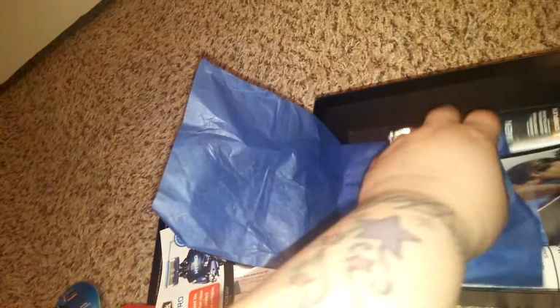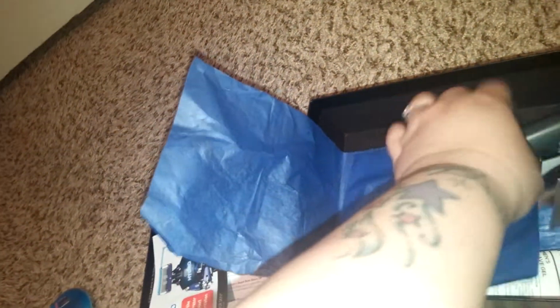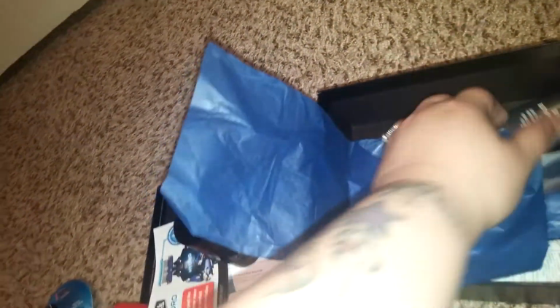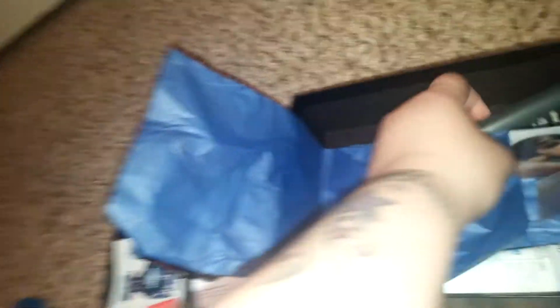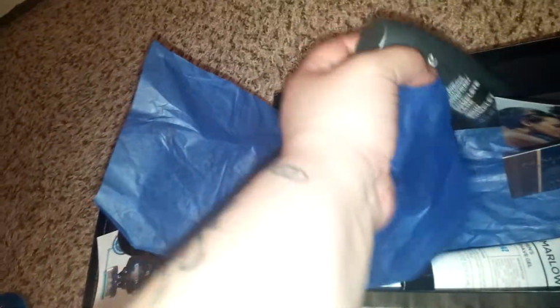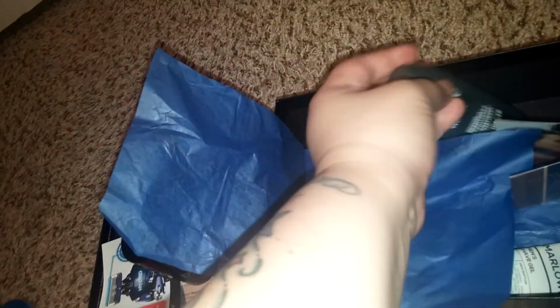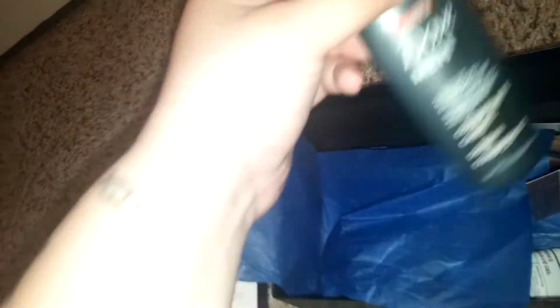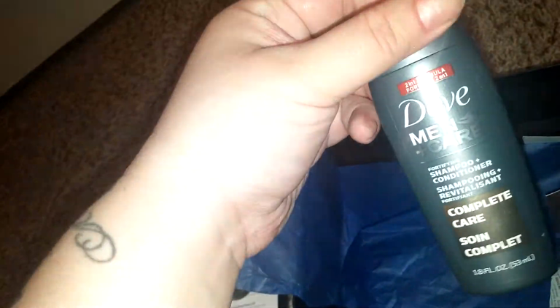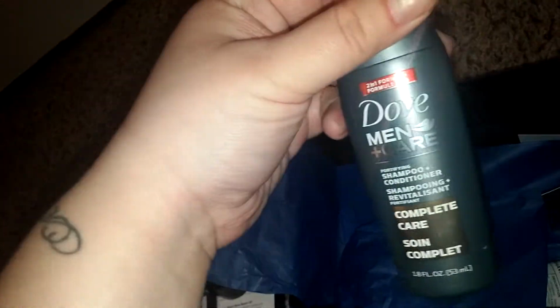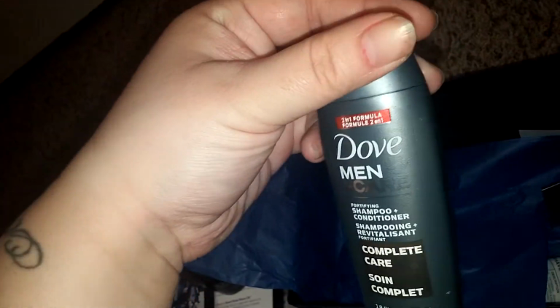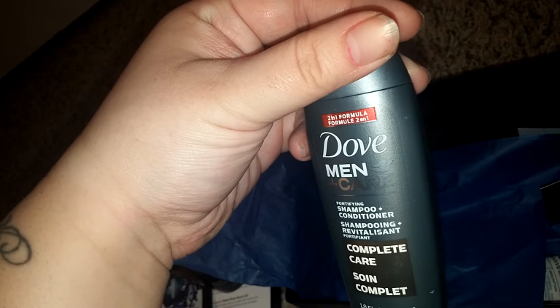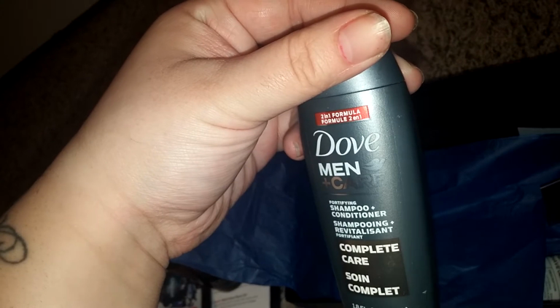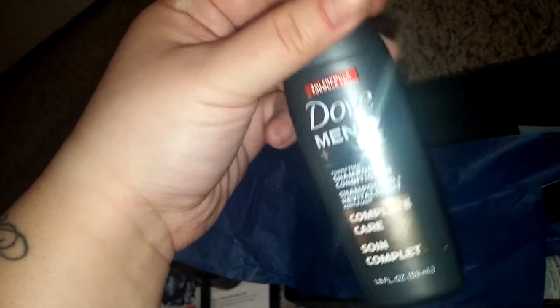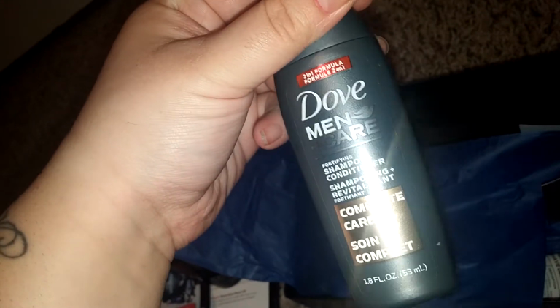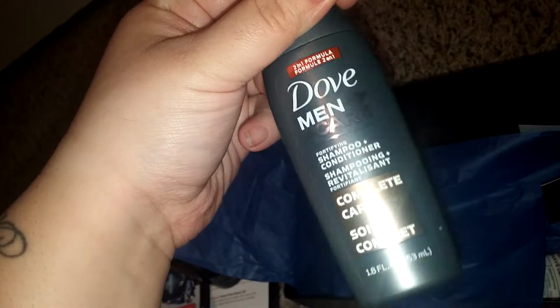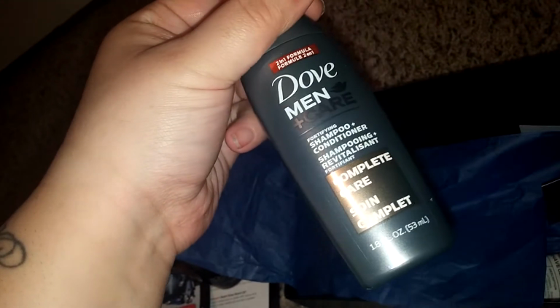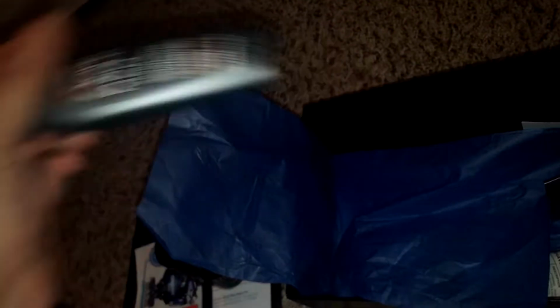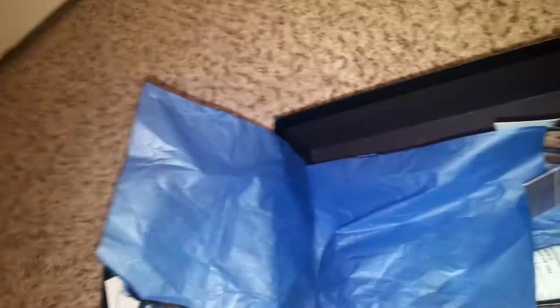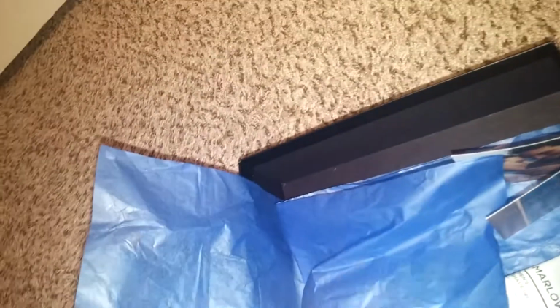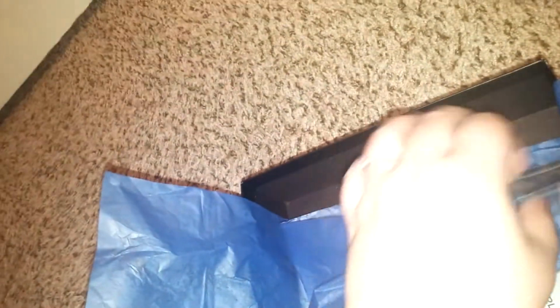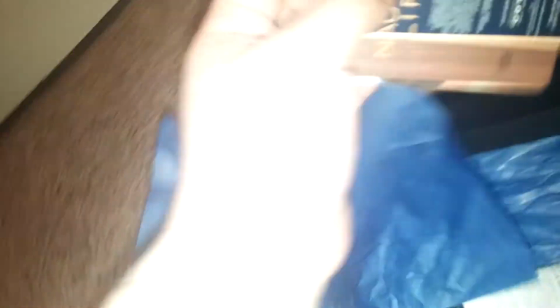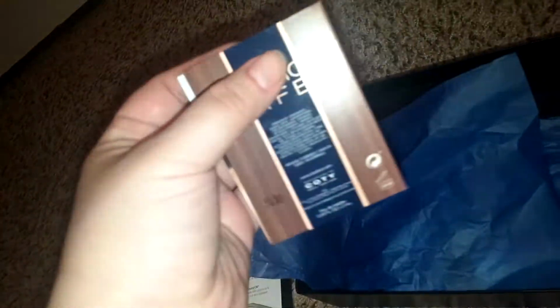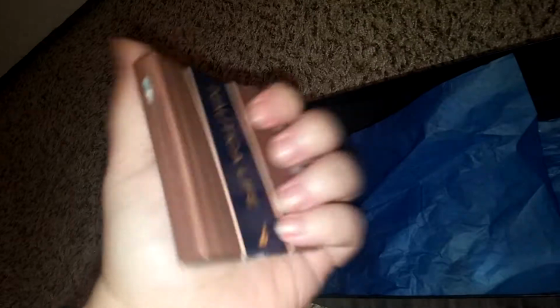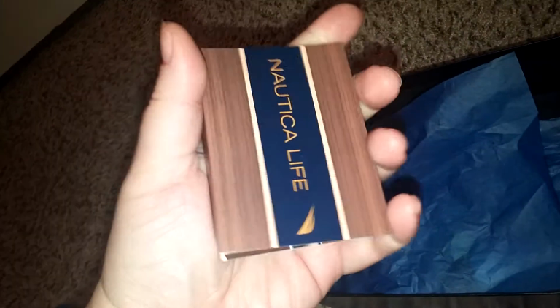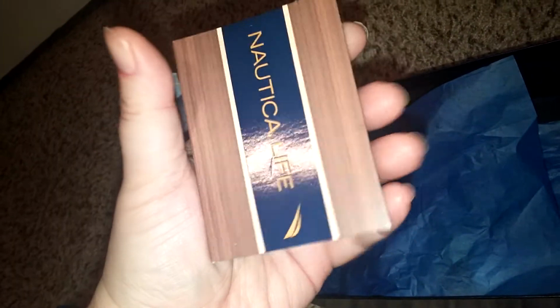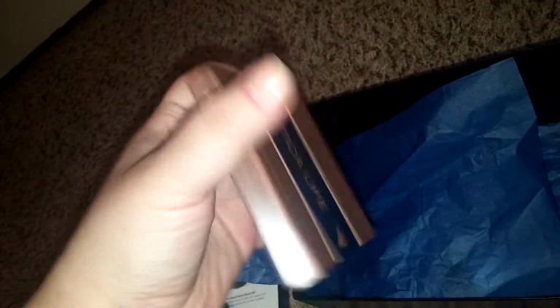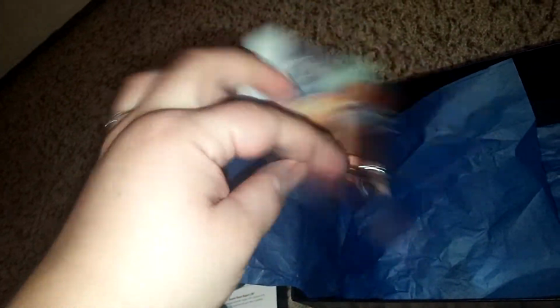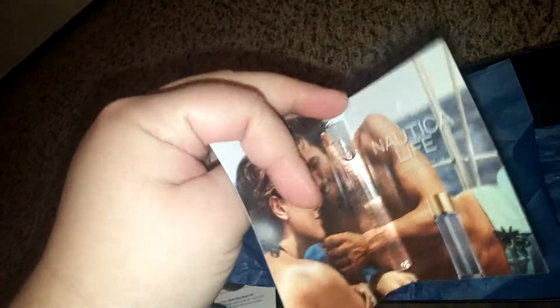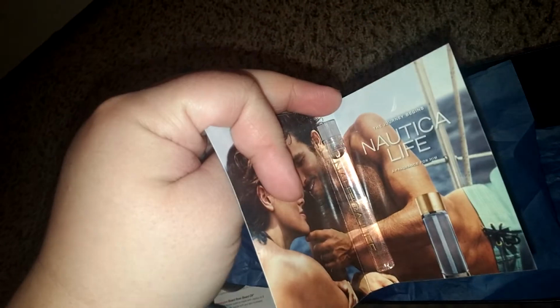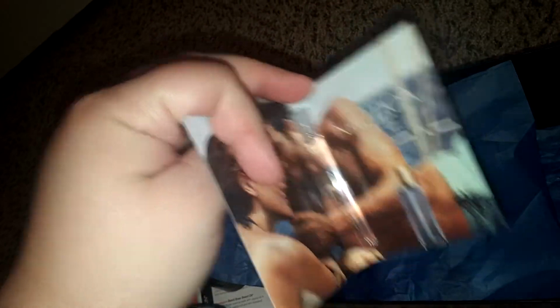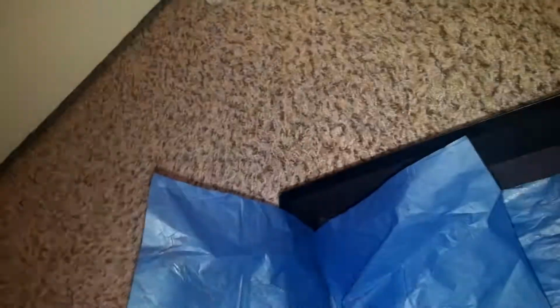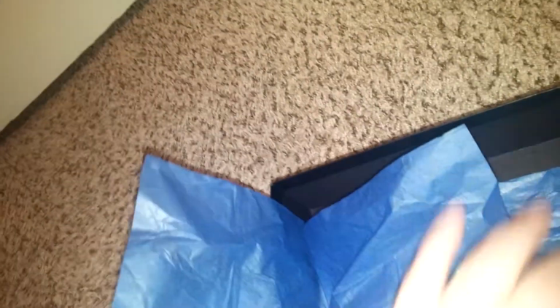We have the Dove Men shampoo conditioner, sample size. And a sample of Nautica cologne — it smells great.